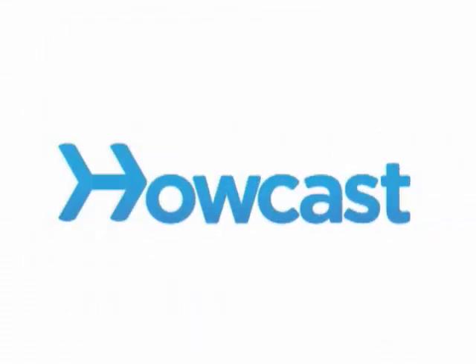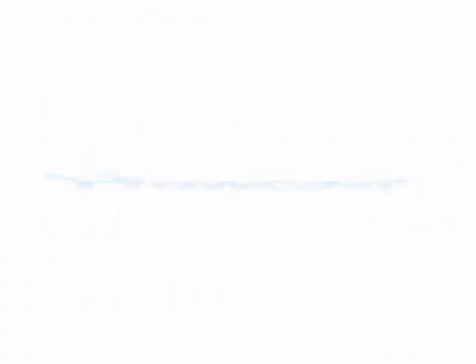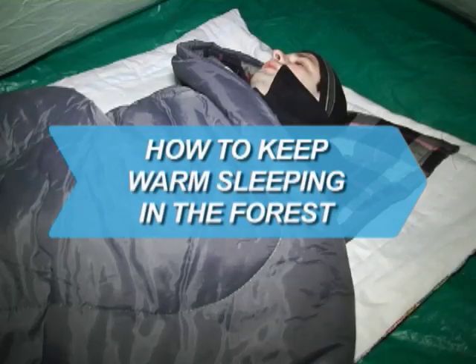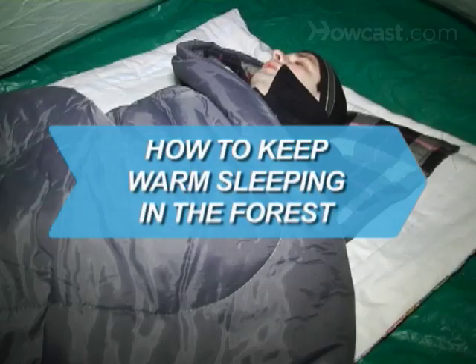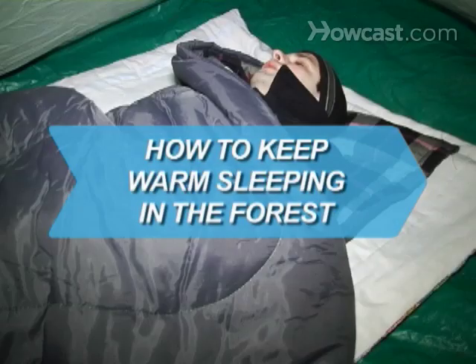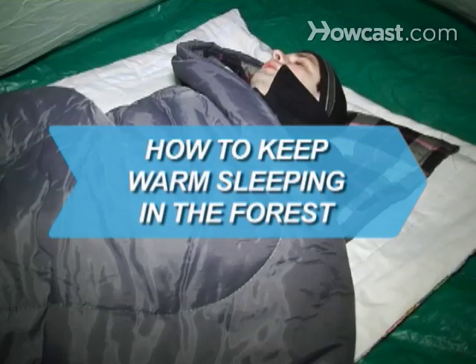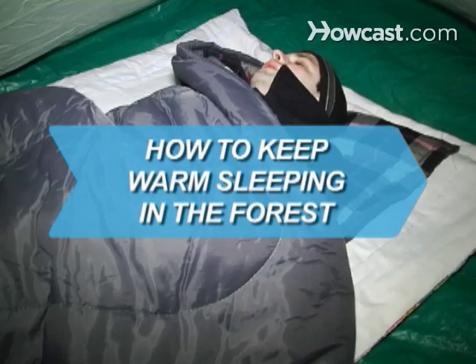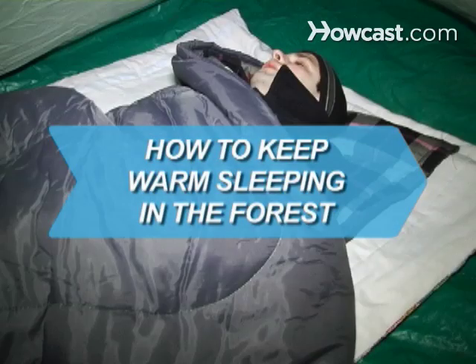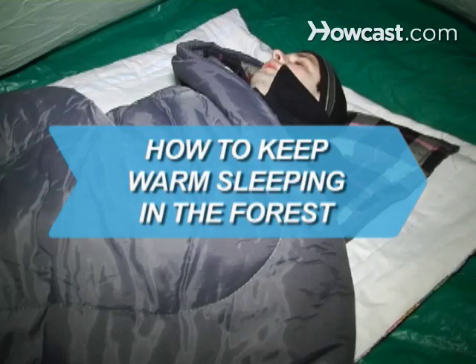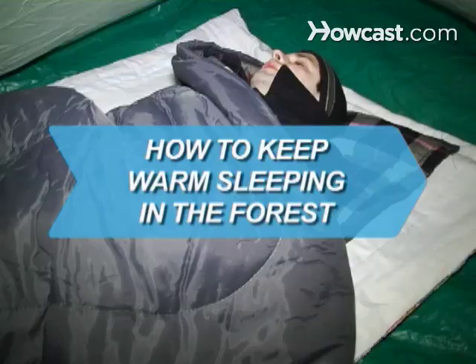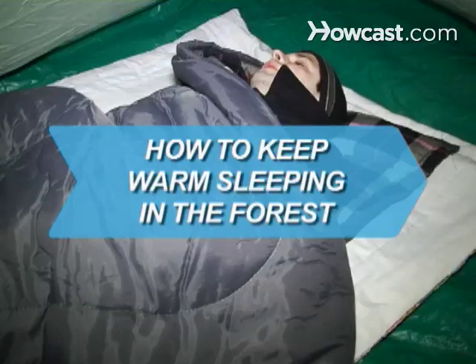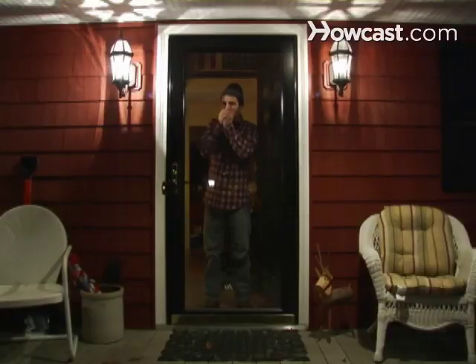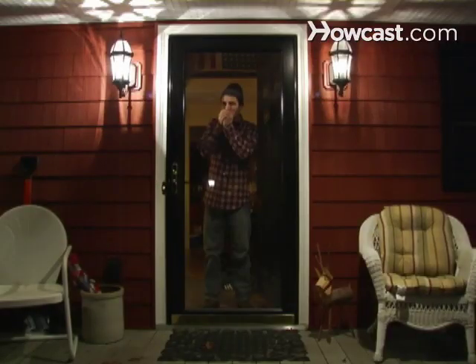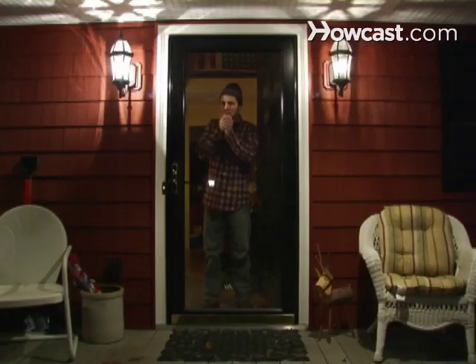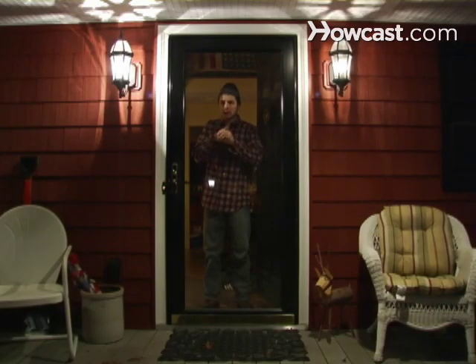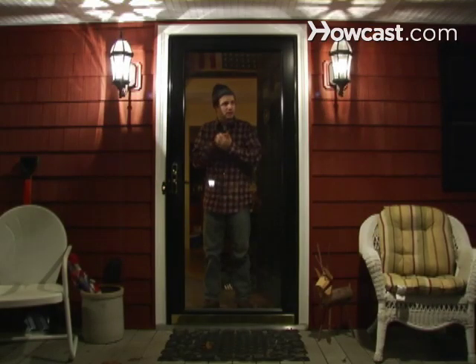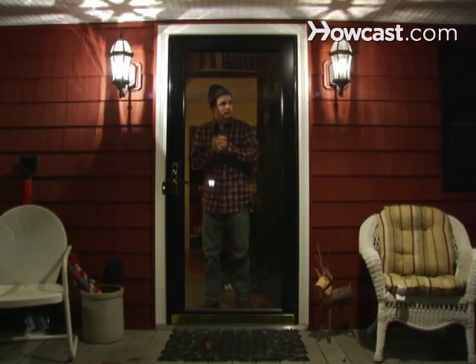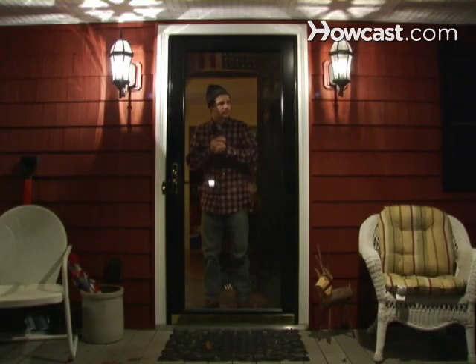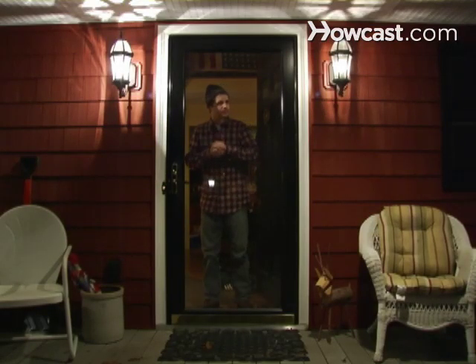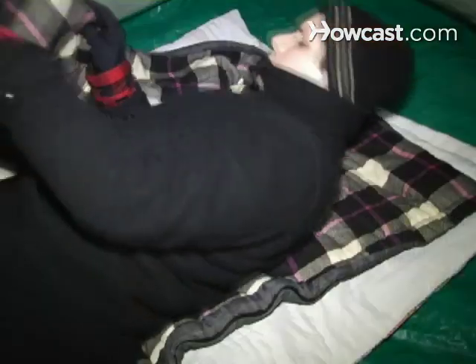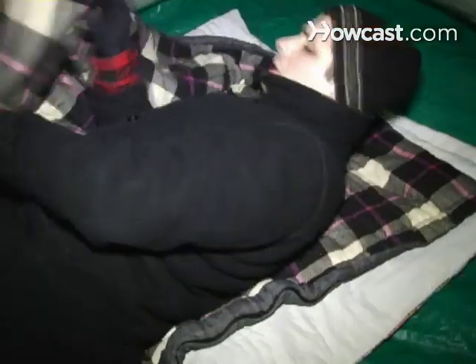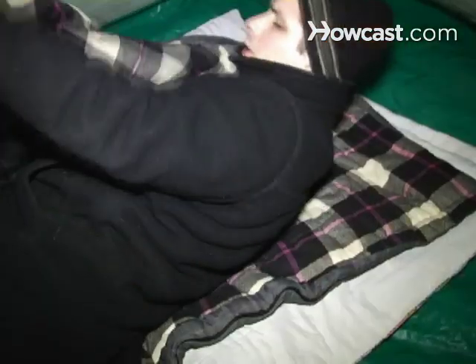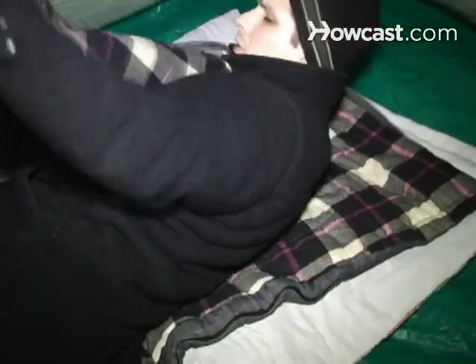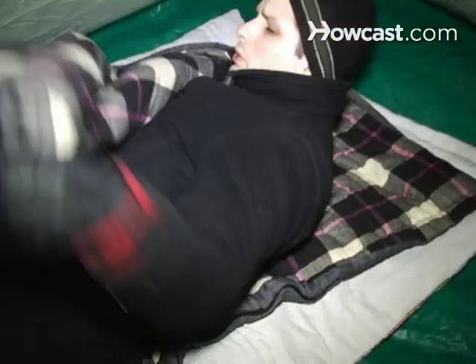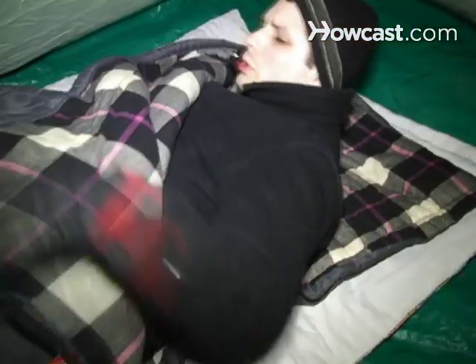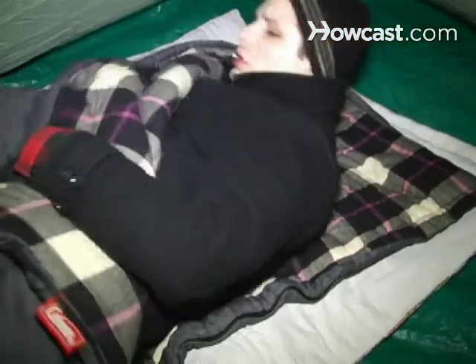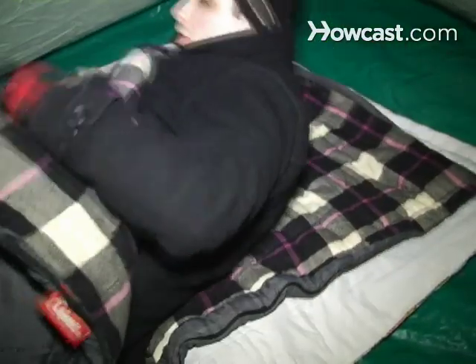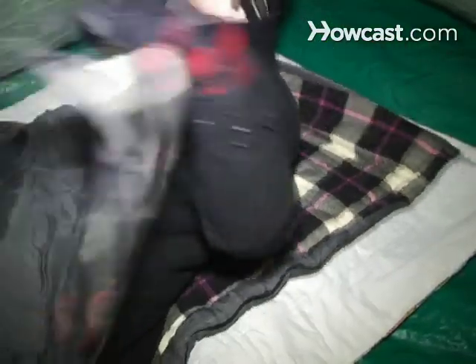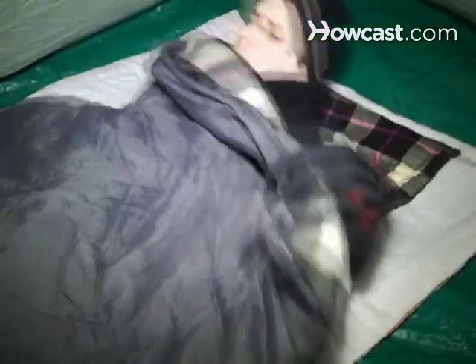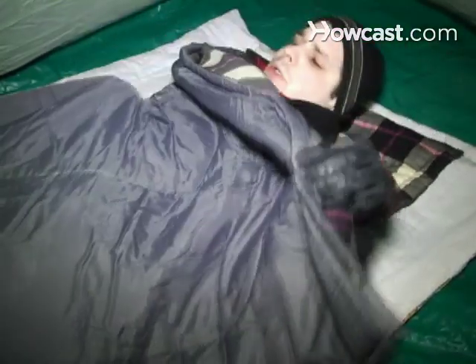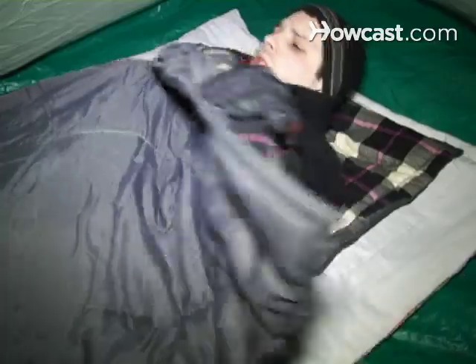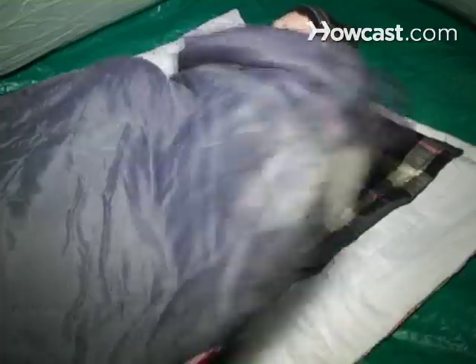How to Keep Warm Sleeping in the Forest. Don't let the cold keep you indoors. Learn how to survive the outdoors at night in comfort in any temperature.